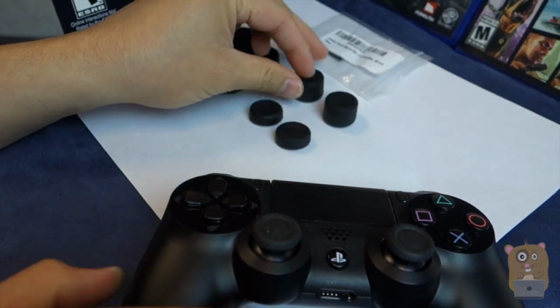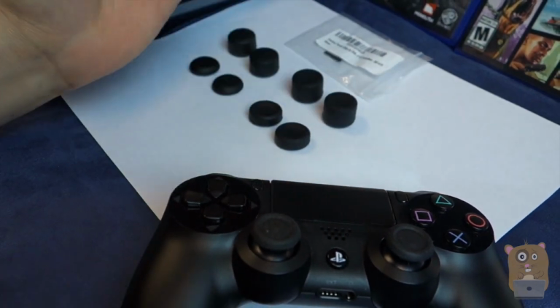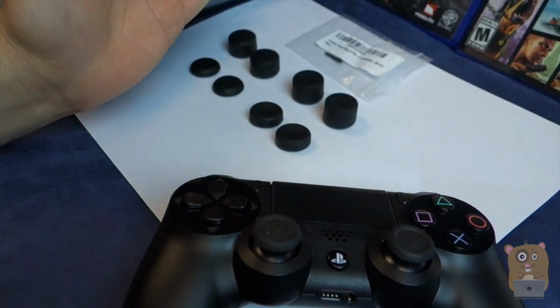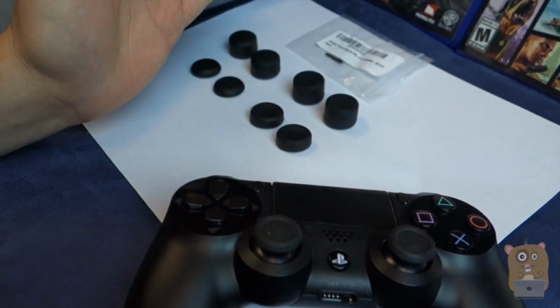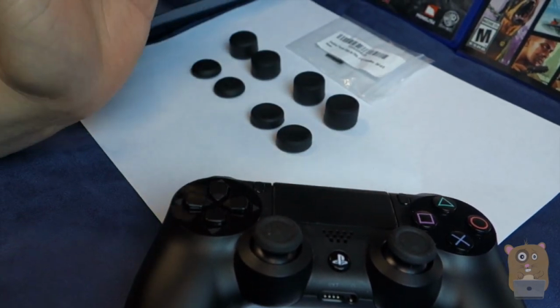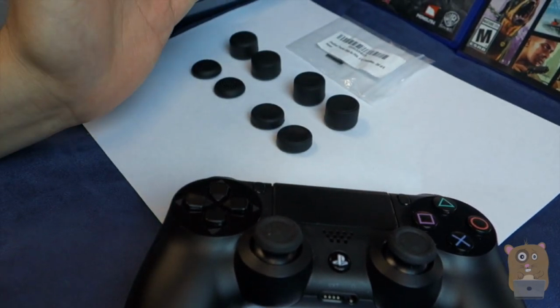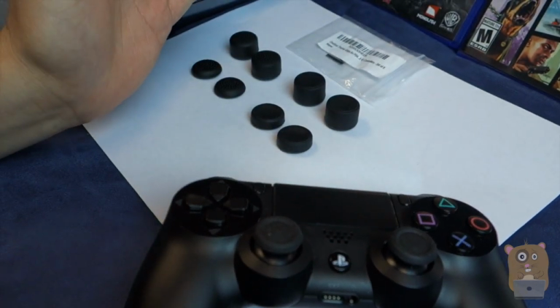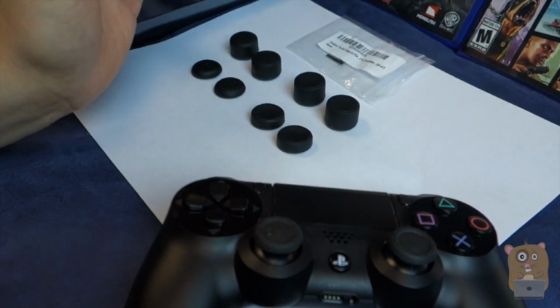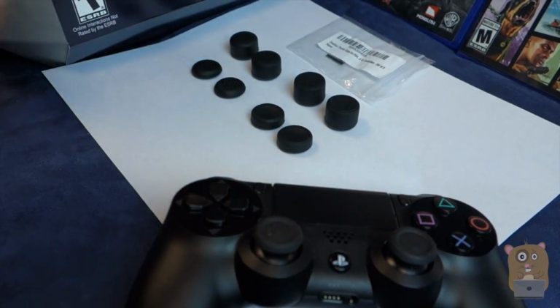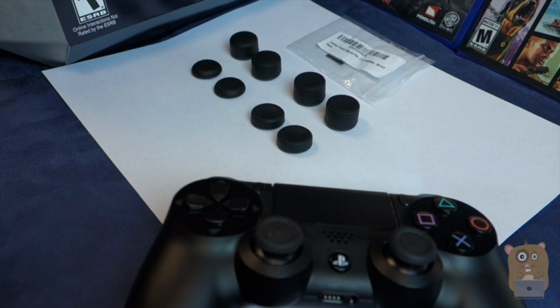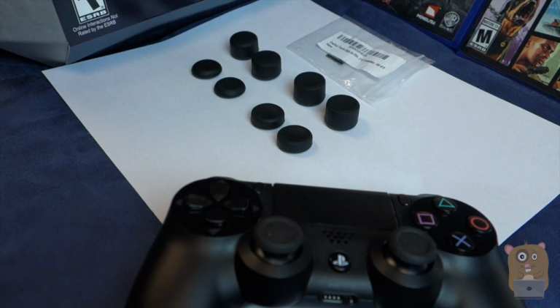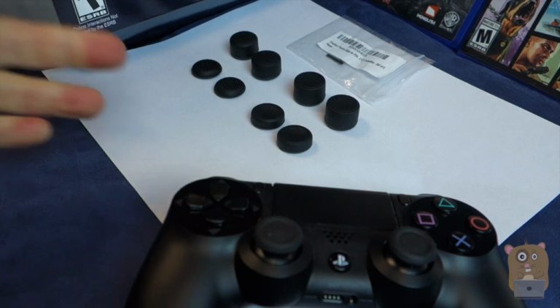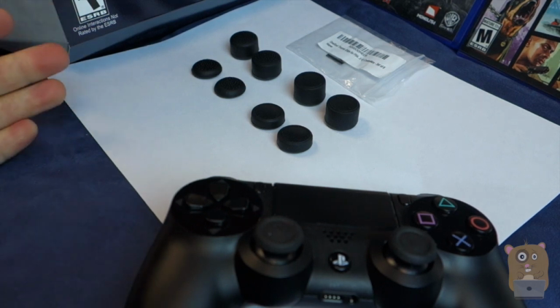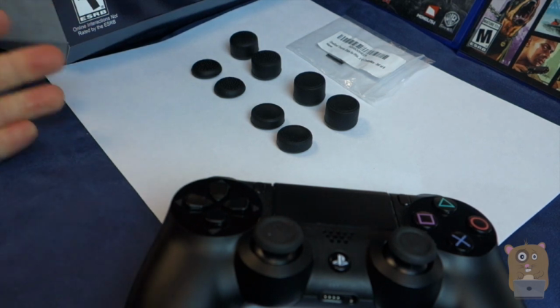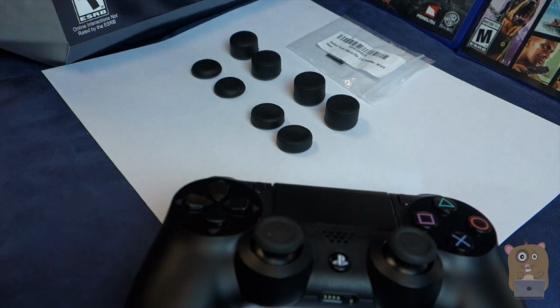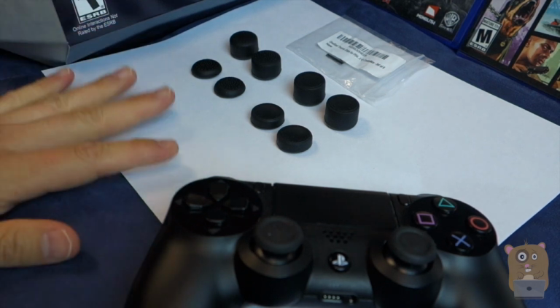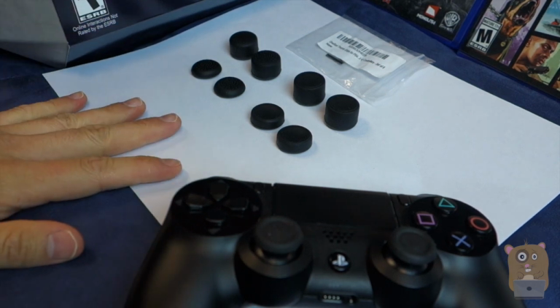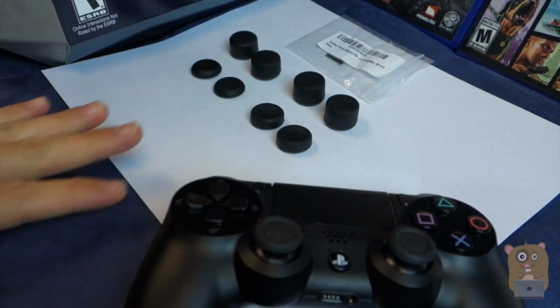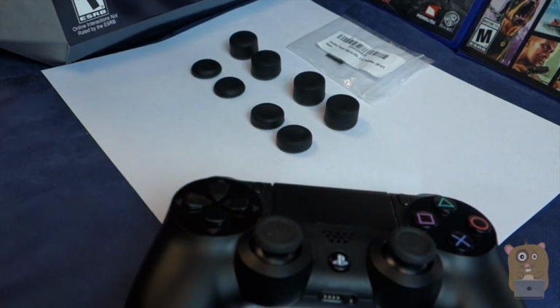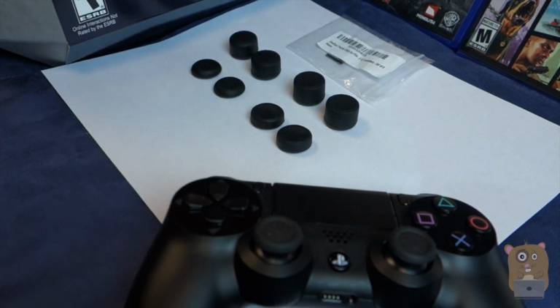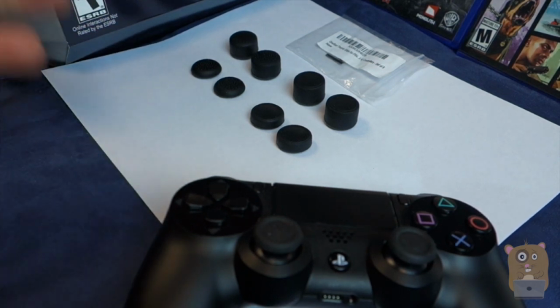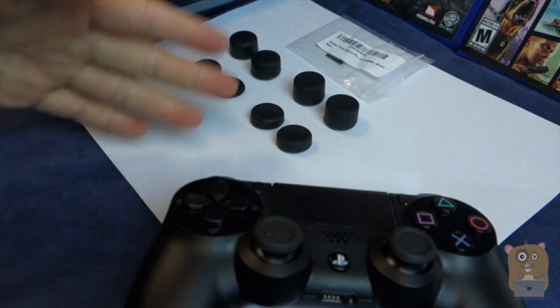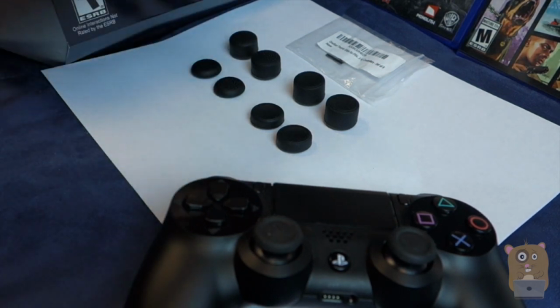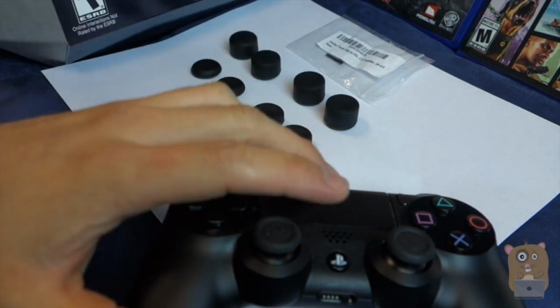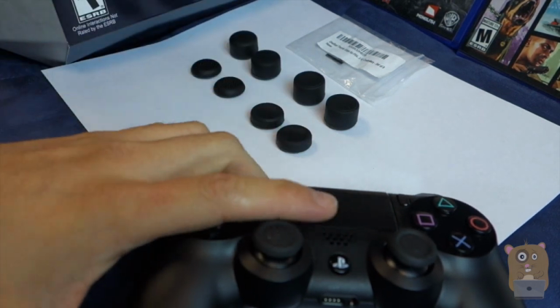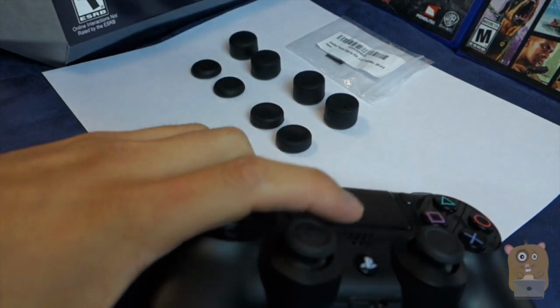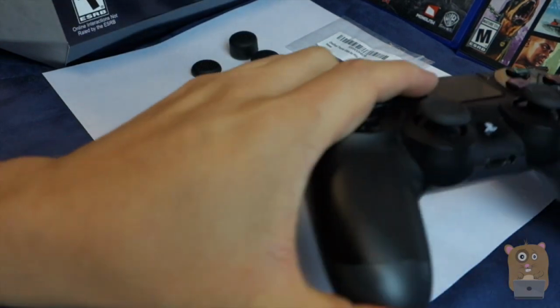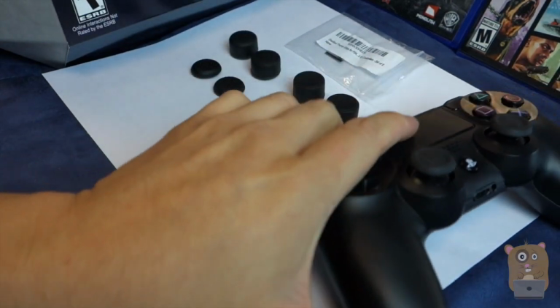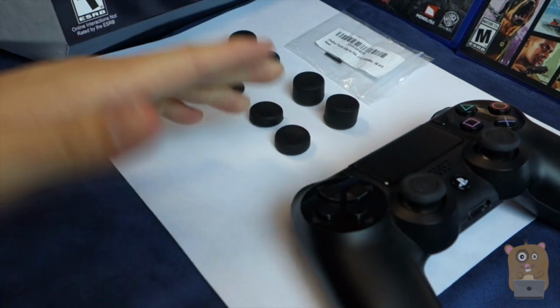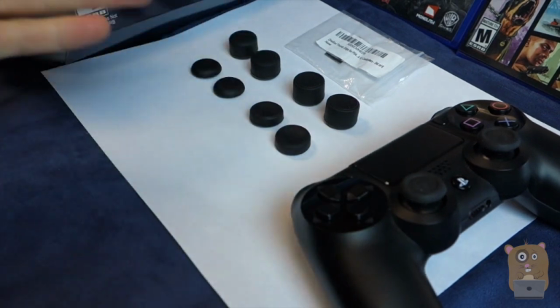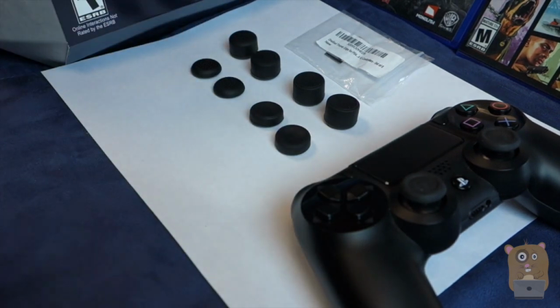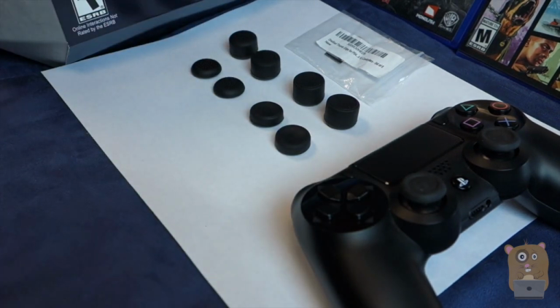The price point is $6.99, and there's nothing fancy about it — very straightforward. I would actually recommend these thumb grips.